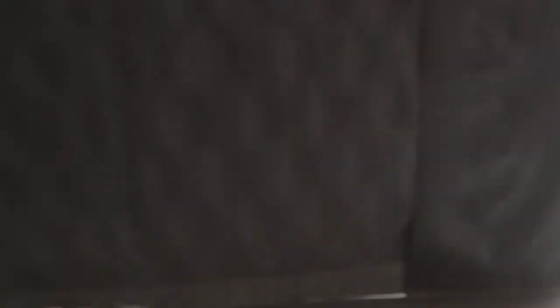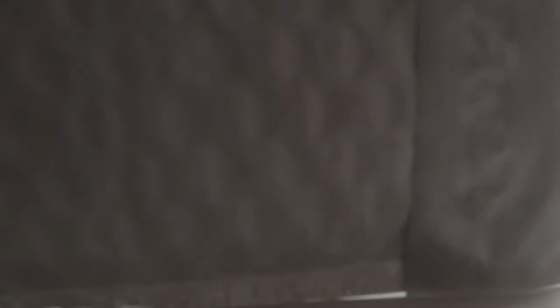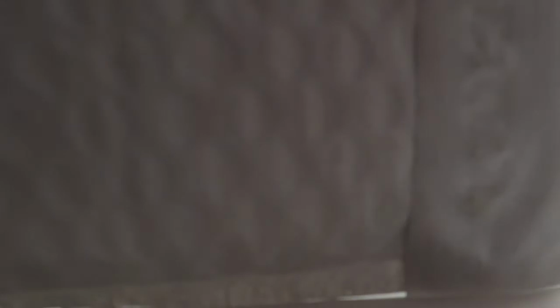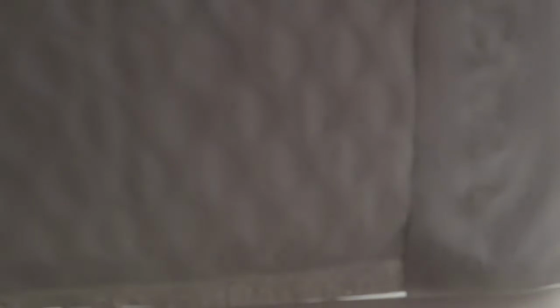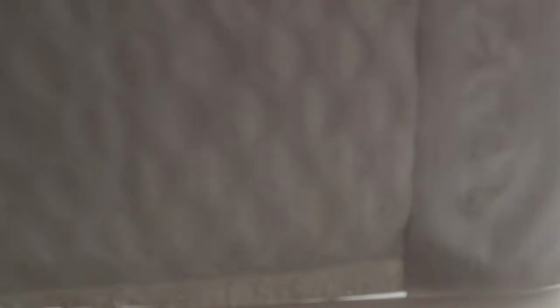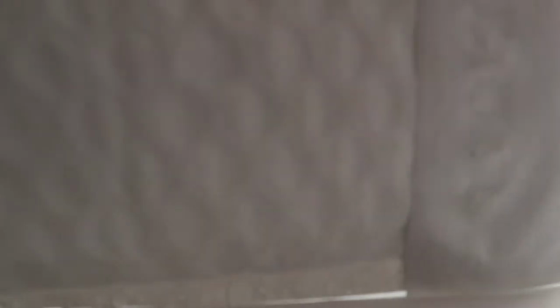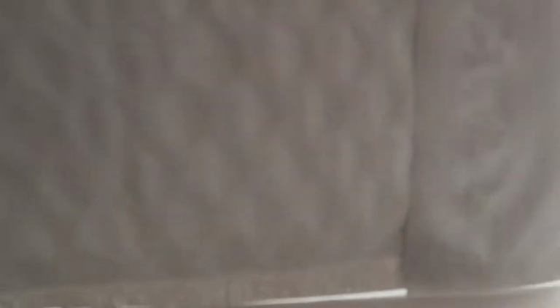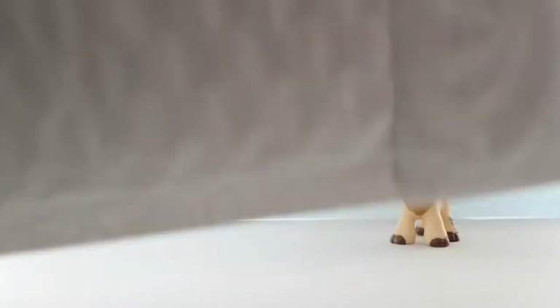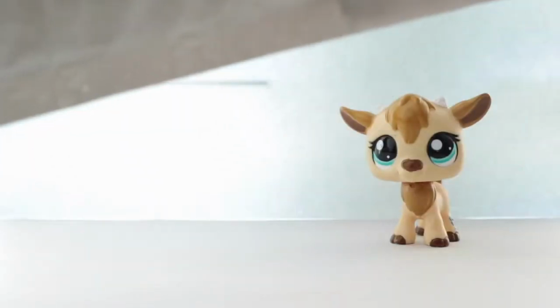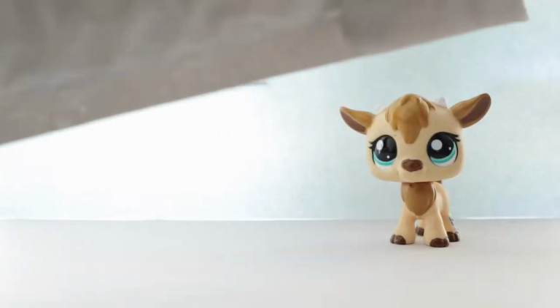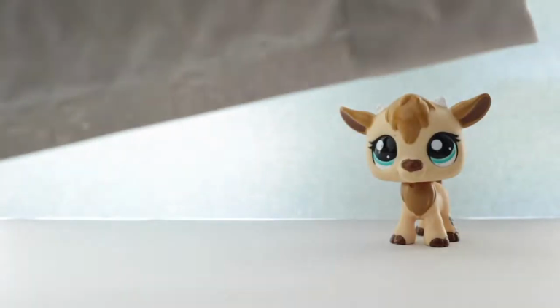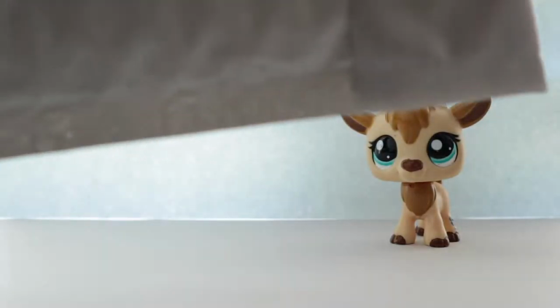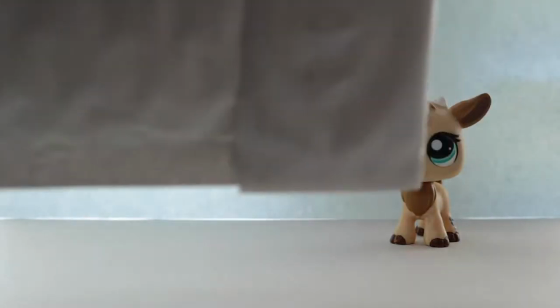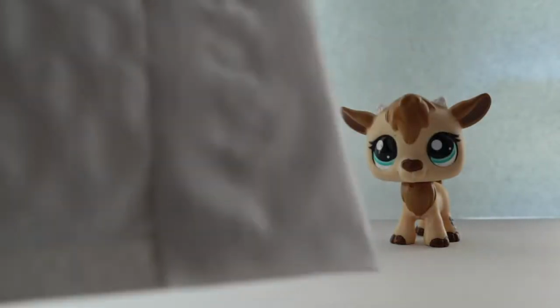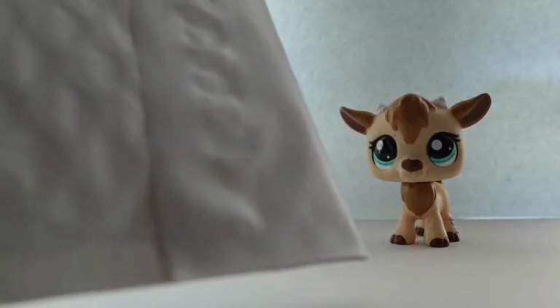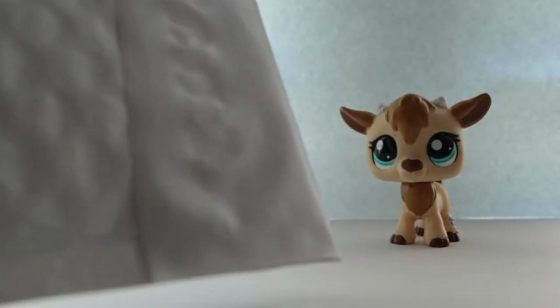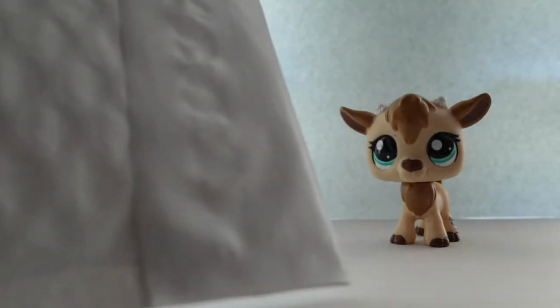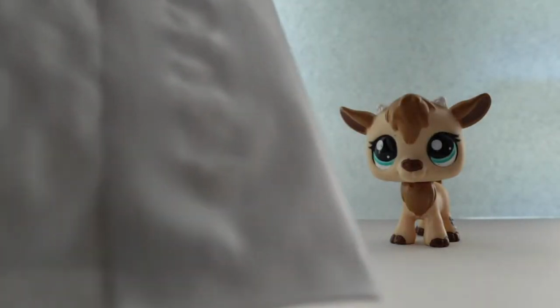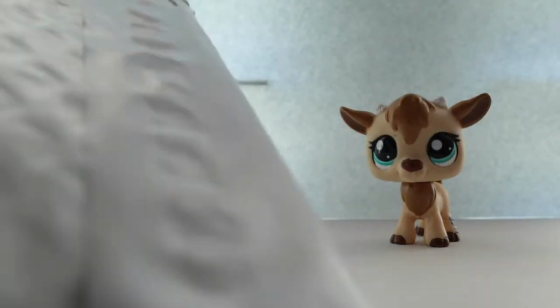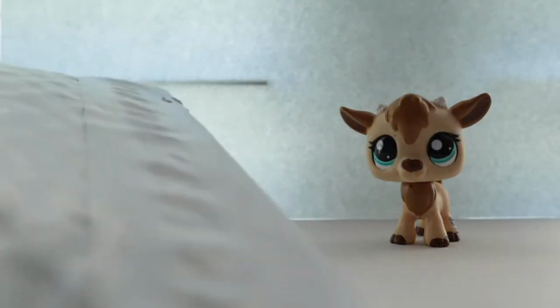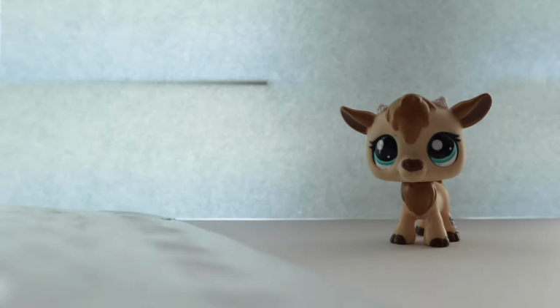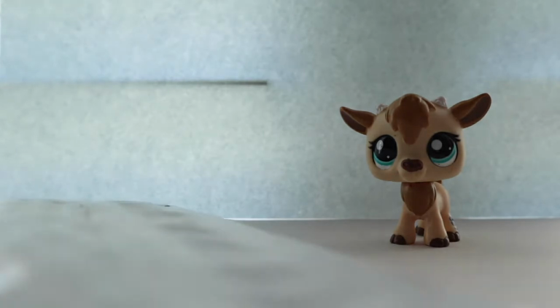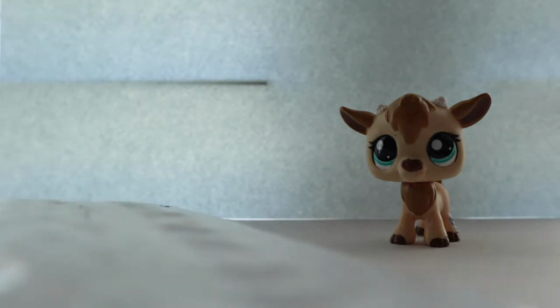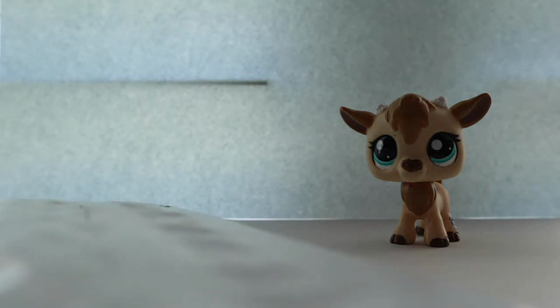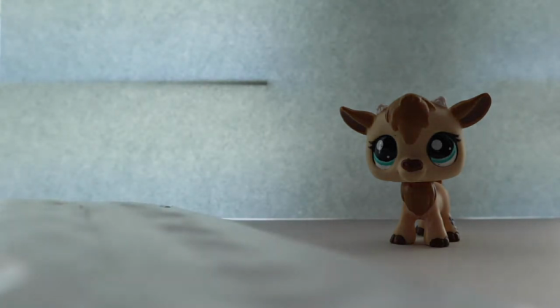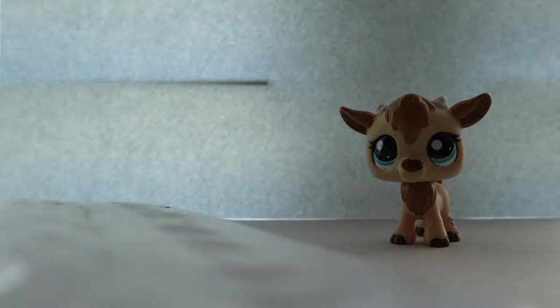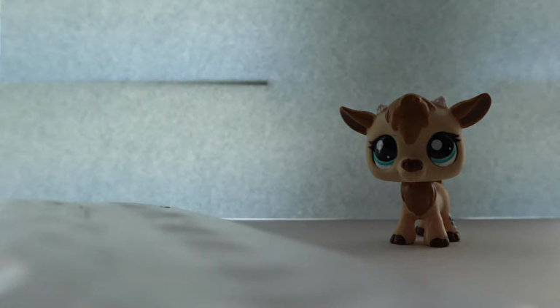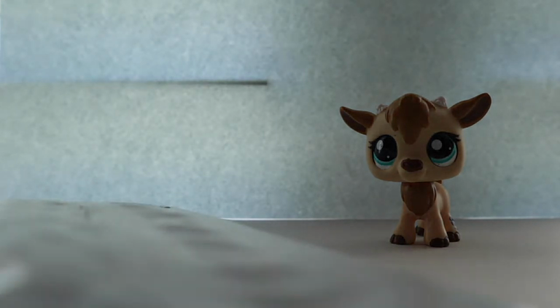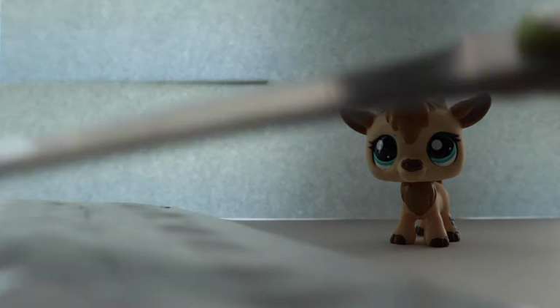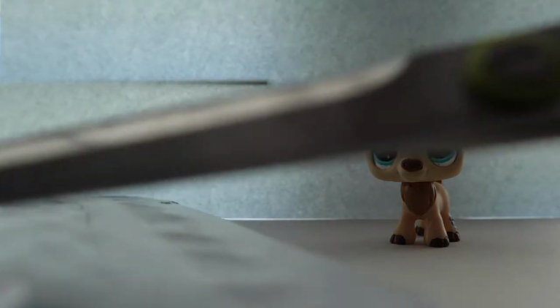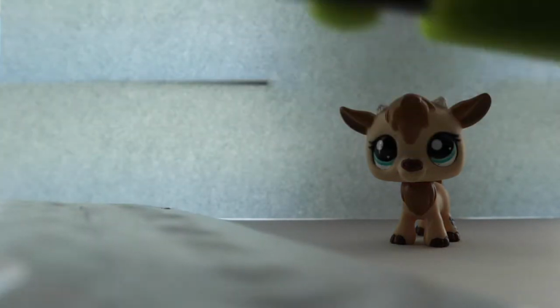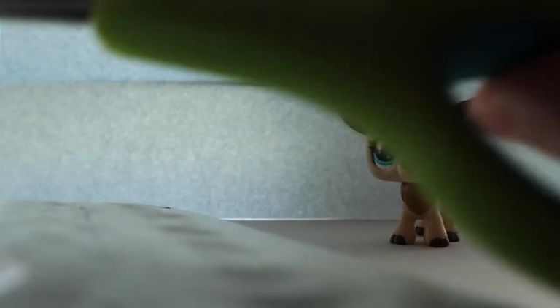So this is the package. I haven't opened it yet and I'm really excited to open it. So let's do that with my scissors.